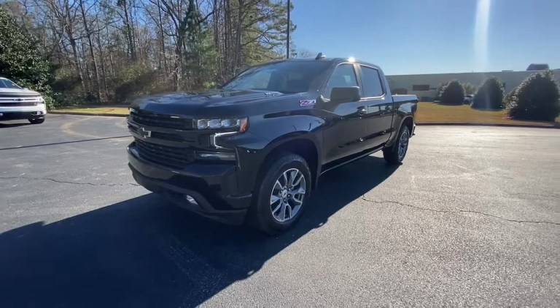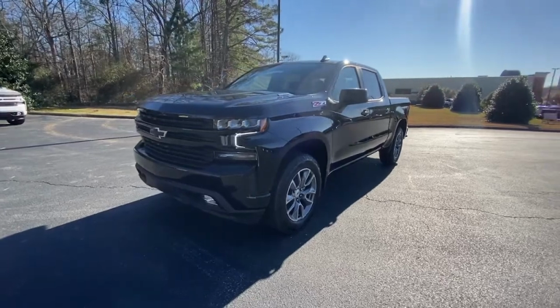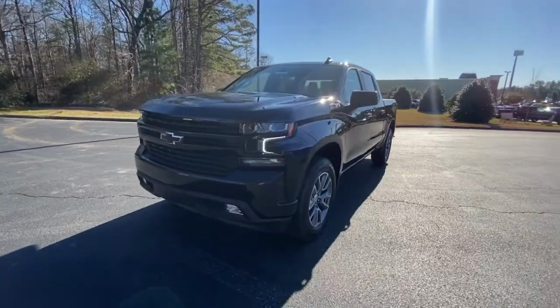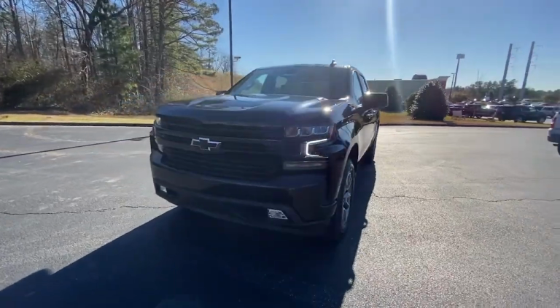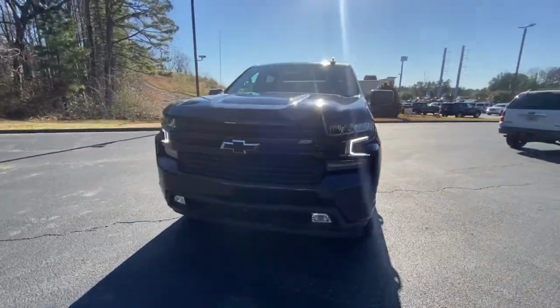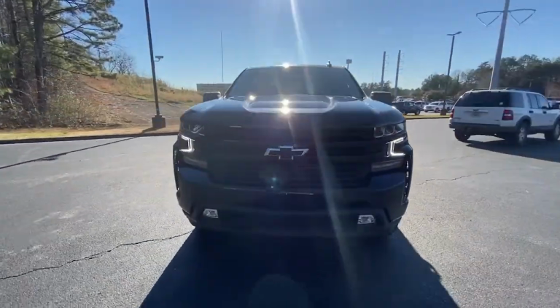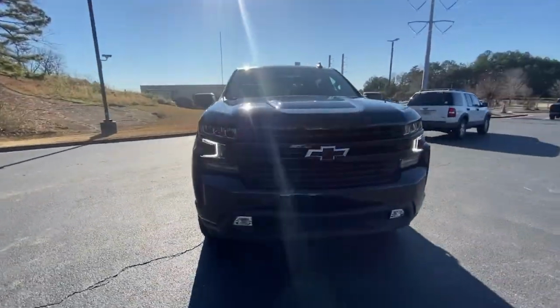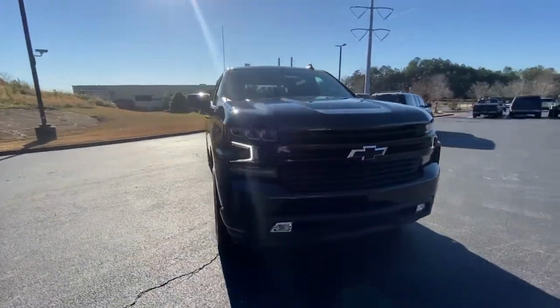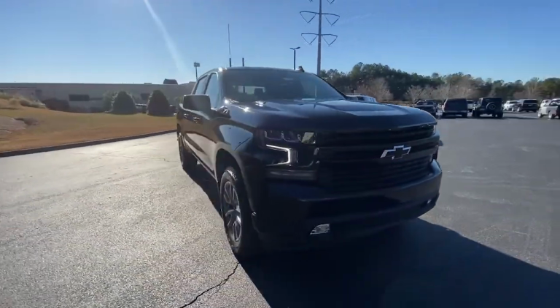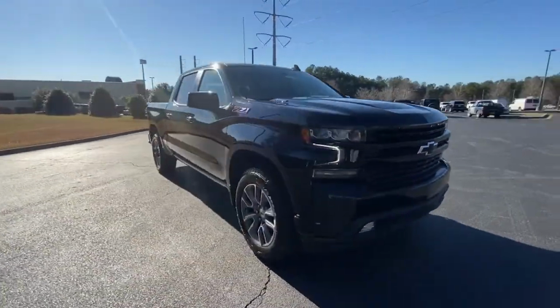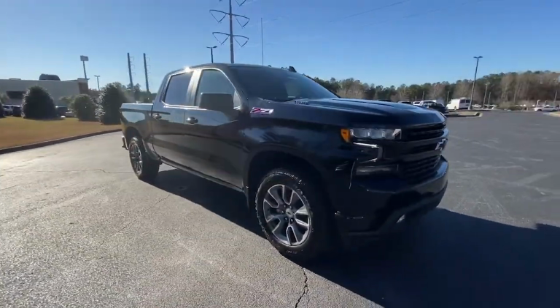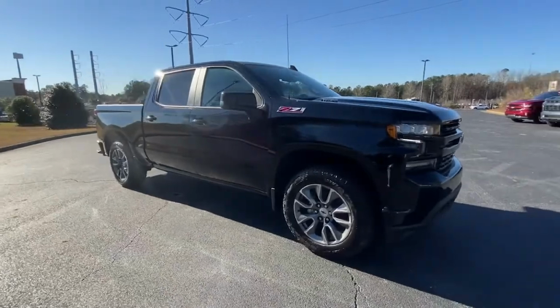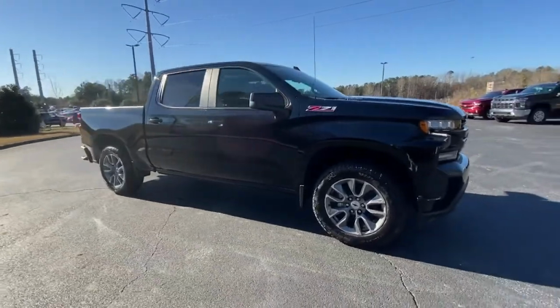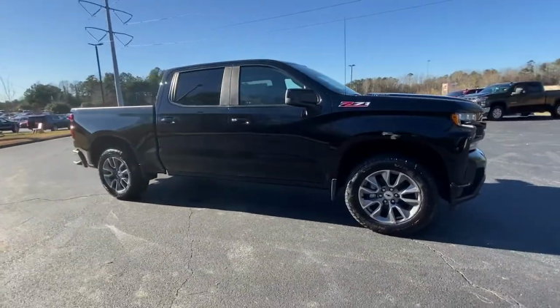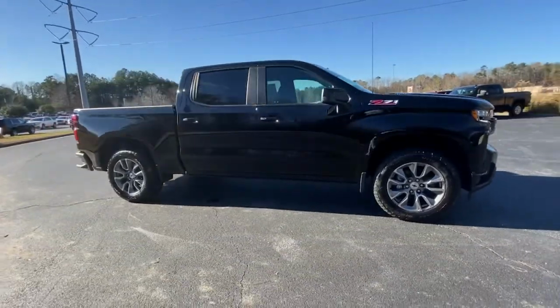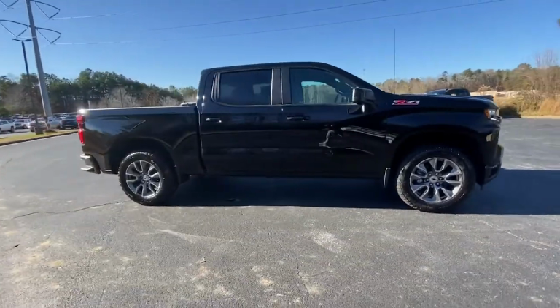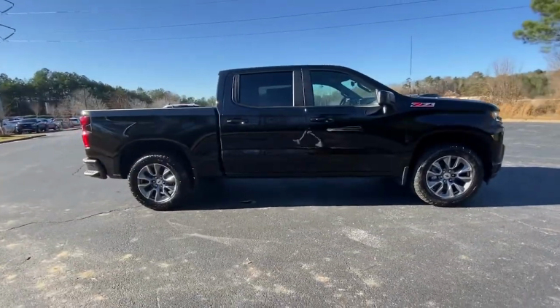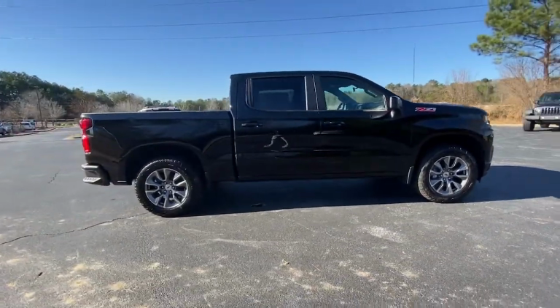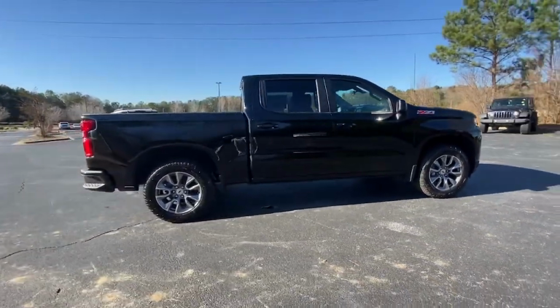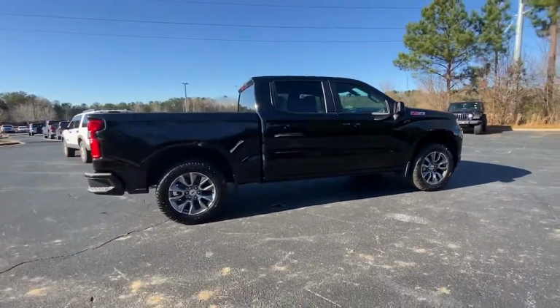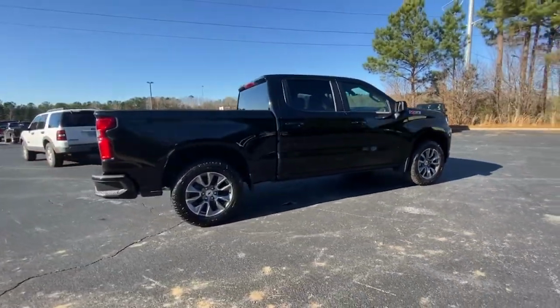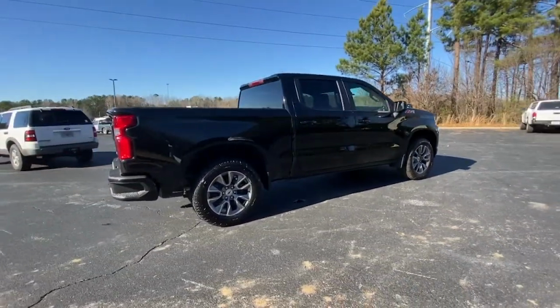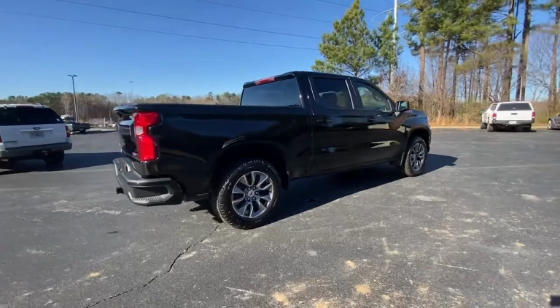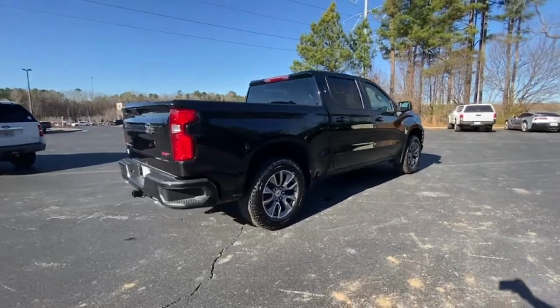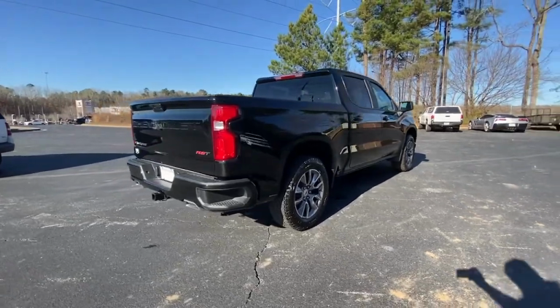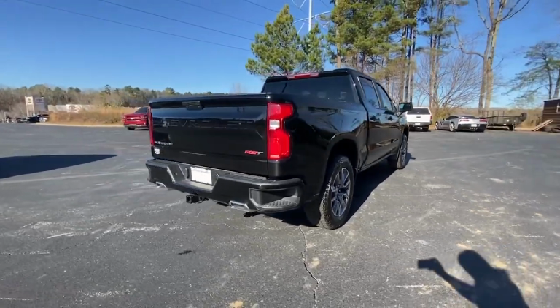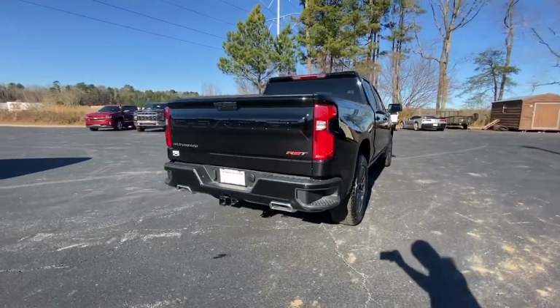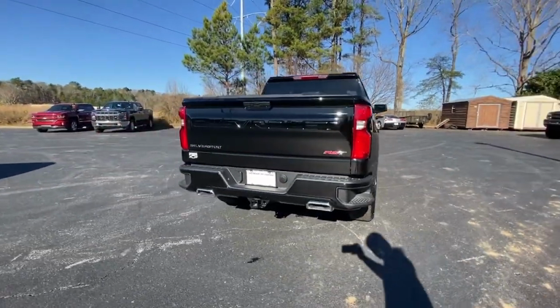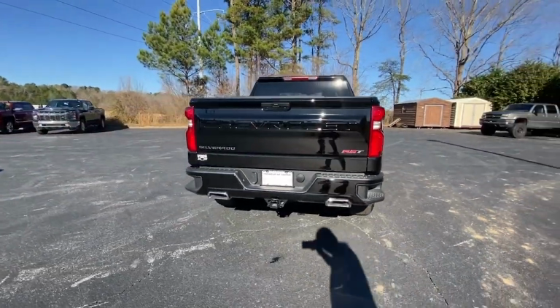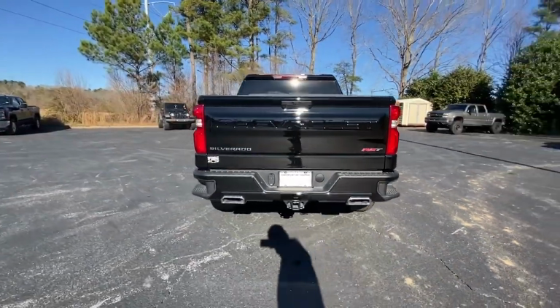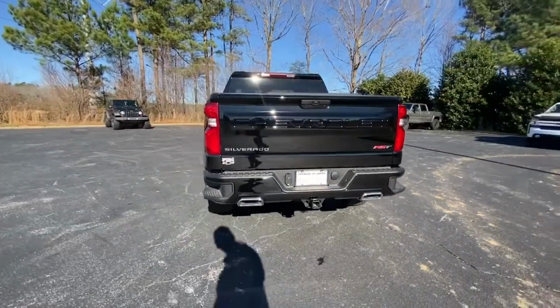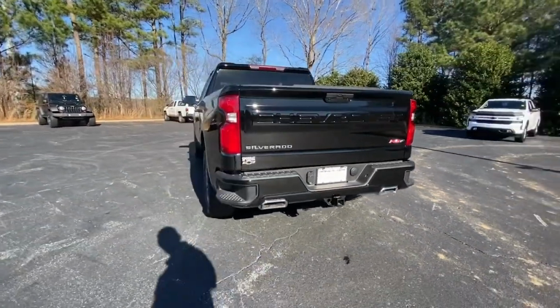Hop into the 2021 Chevrolet Silverado 1500 — the full-size pickup that's strong, quiet, and dependable, with the latest technology to keep you connected while you get the job done.